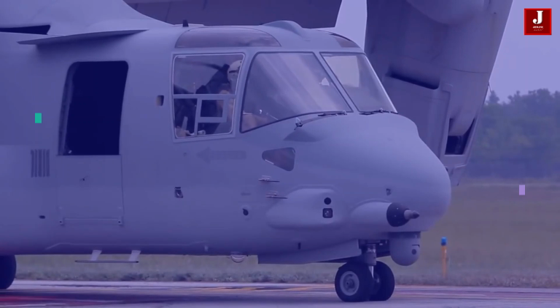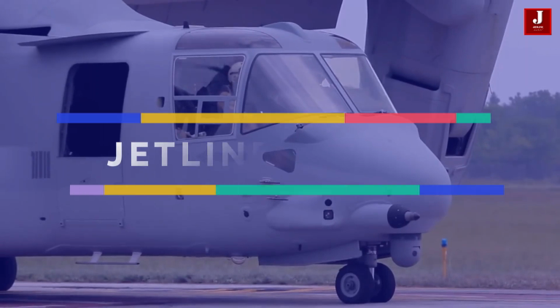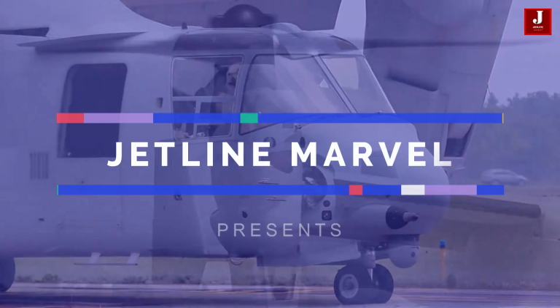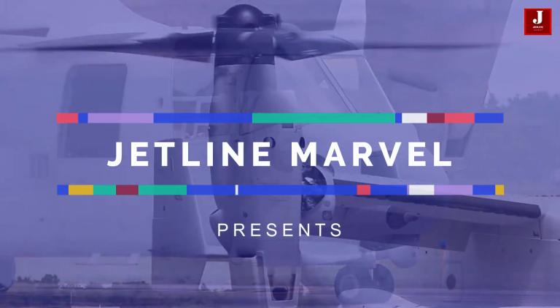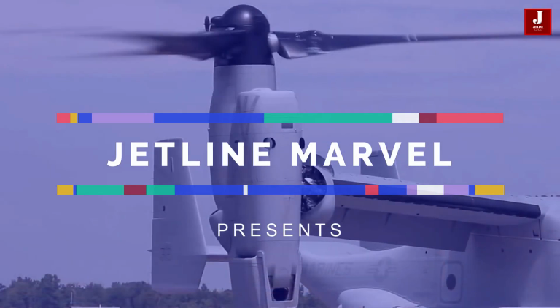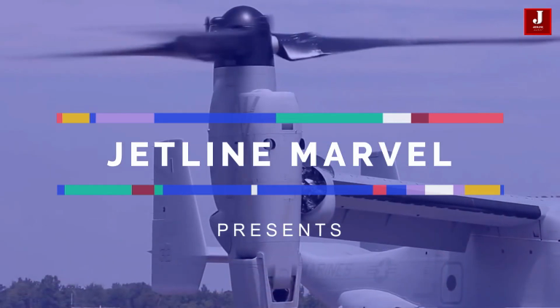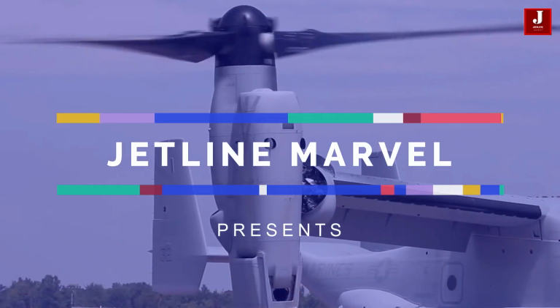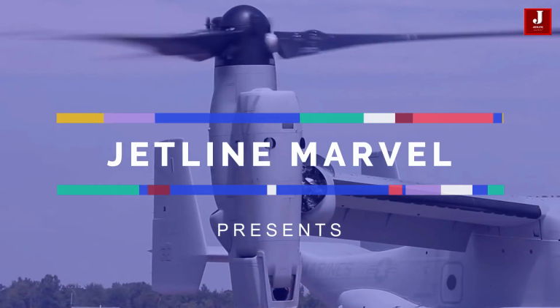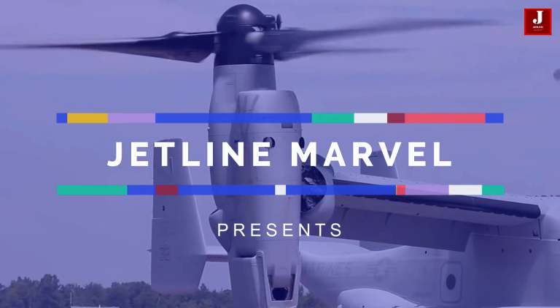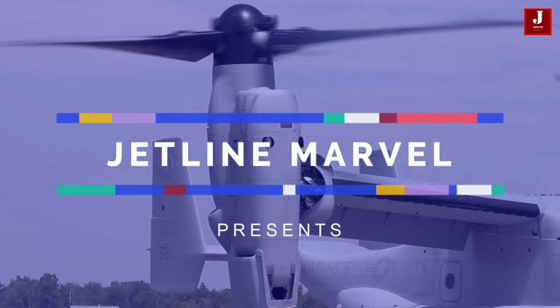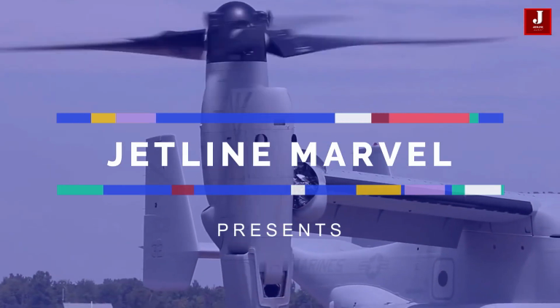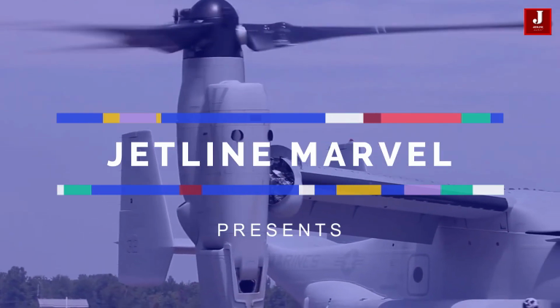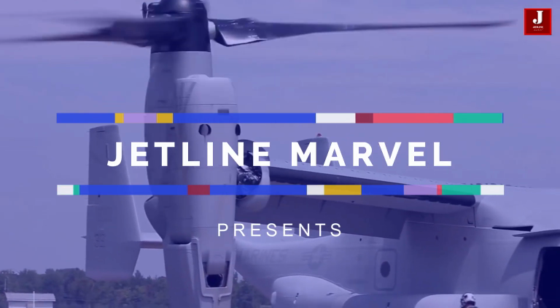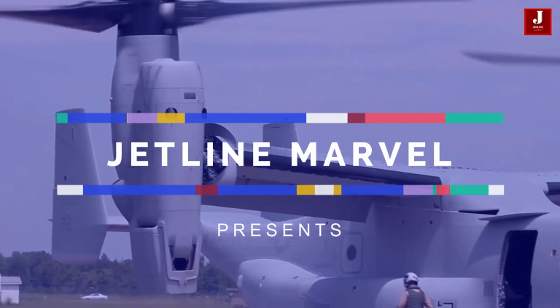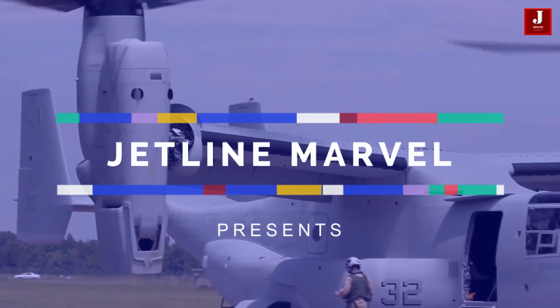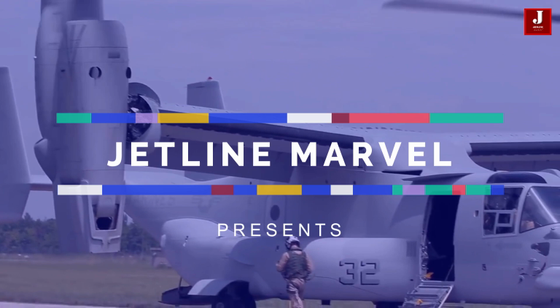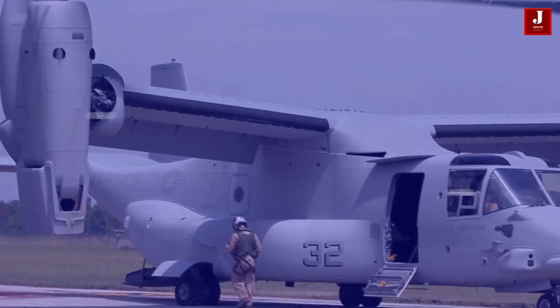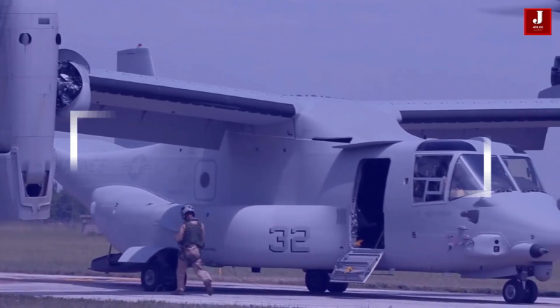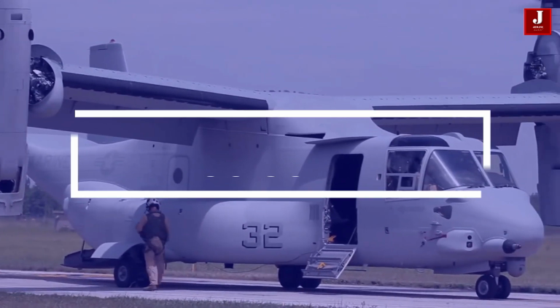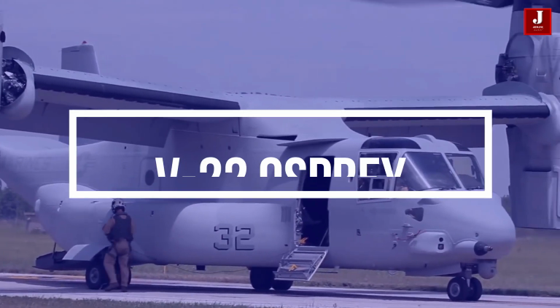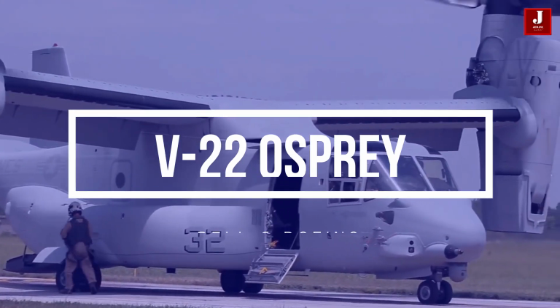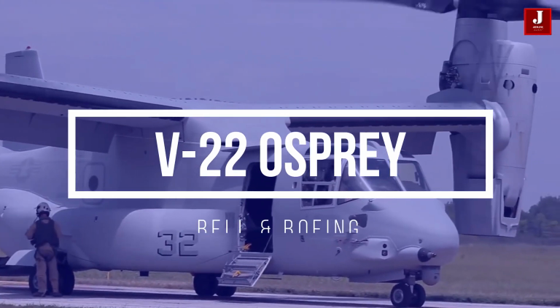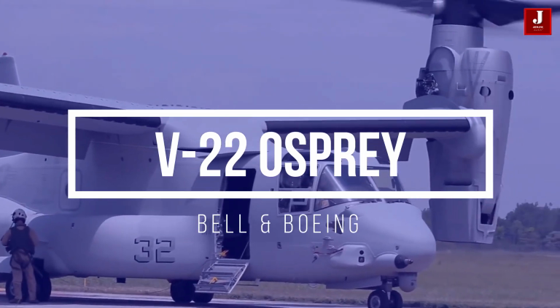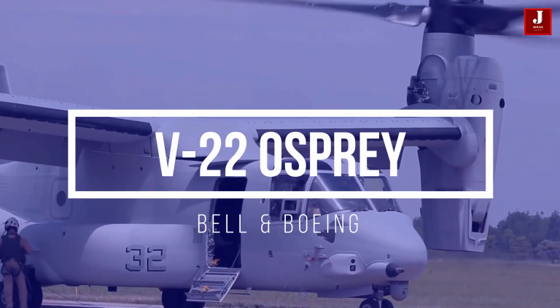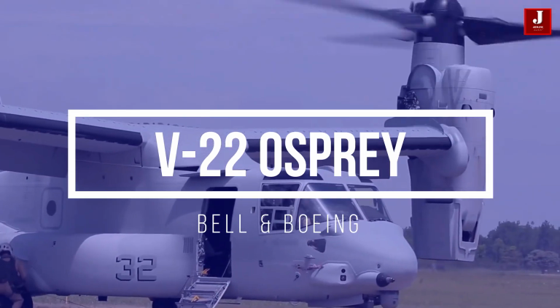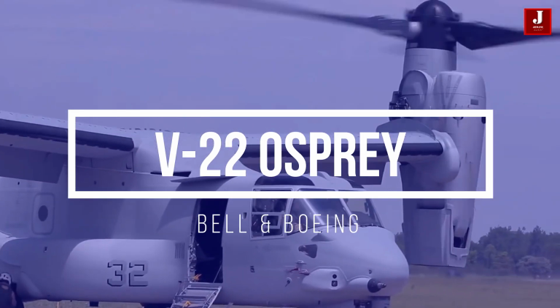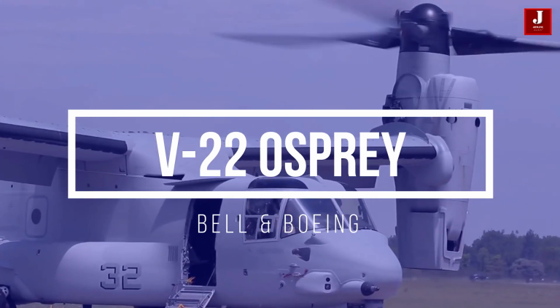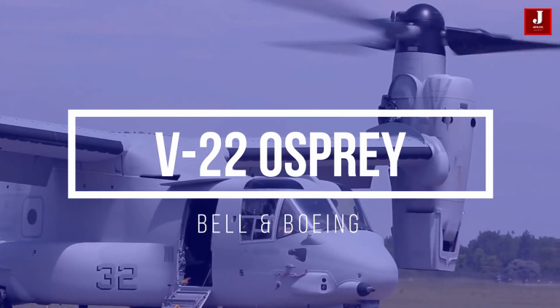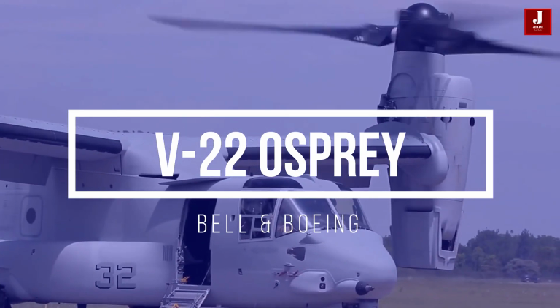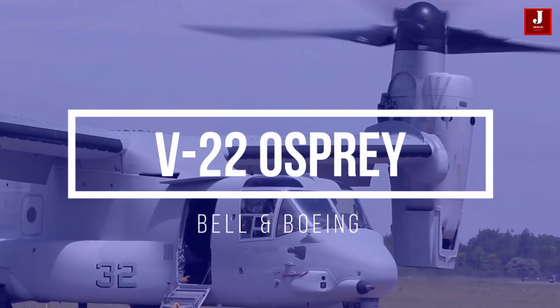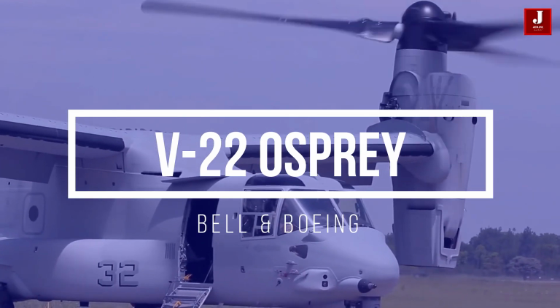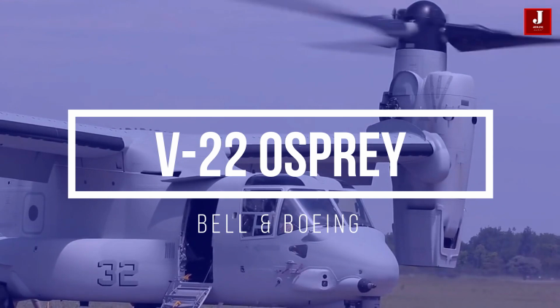Welcome to the Jetline Marvel! In this video, we'll talk about the Osprey V-22 Tilt Rotor Aircraft.